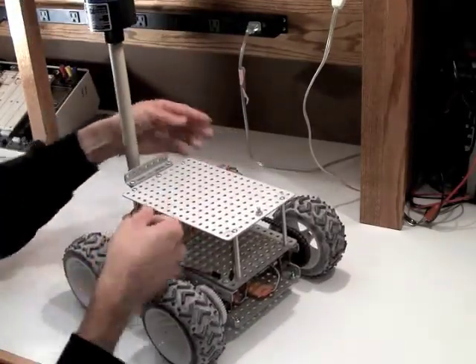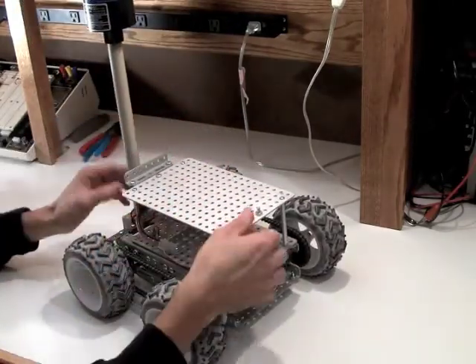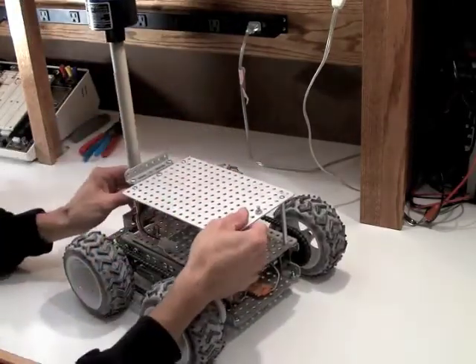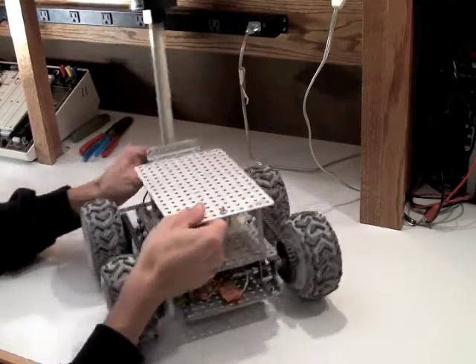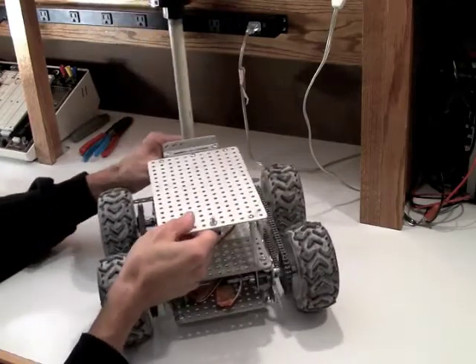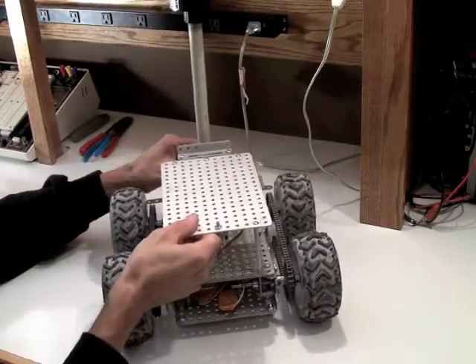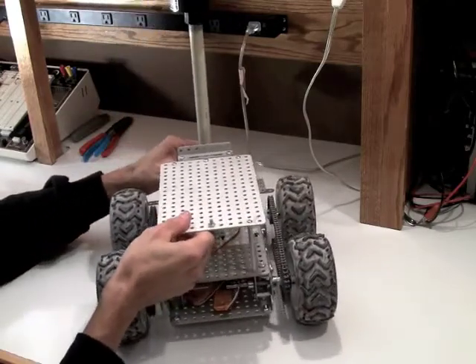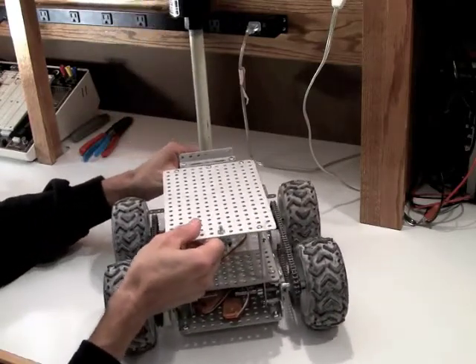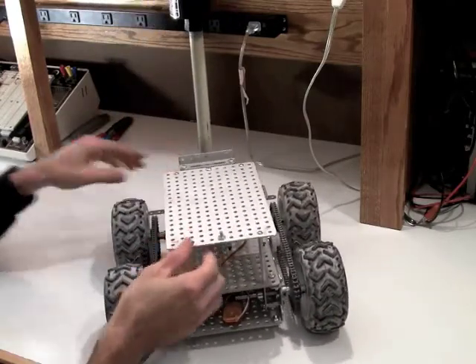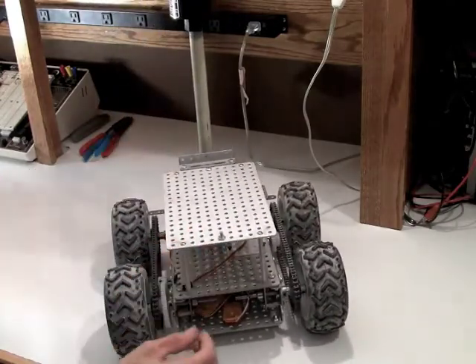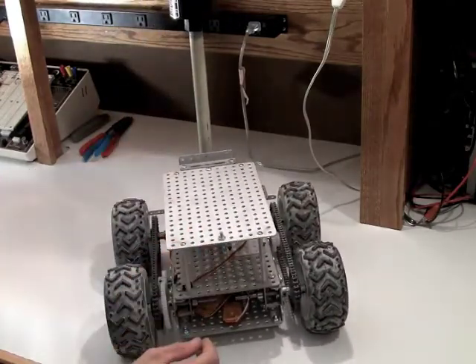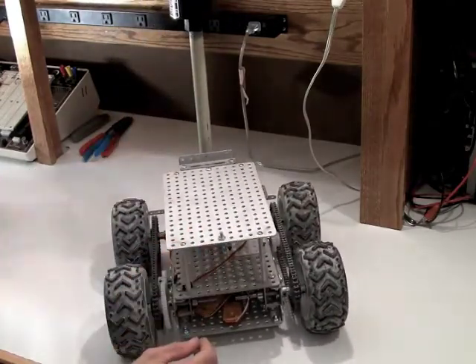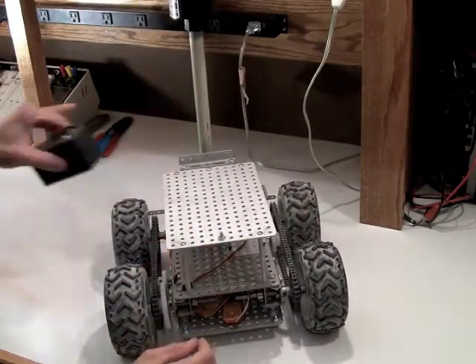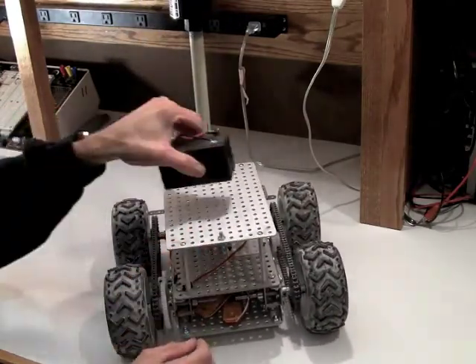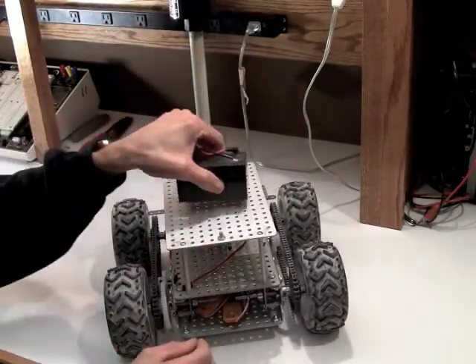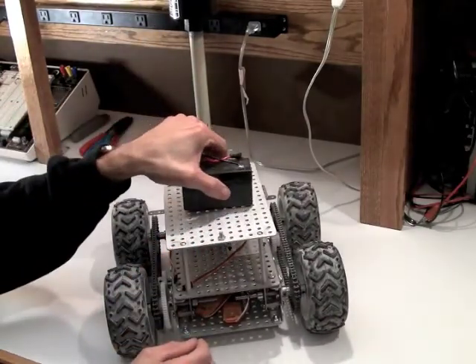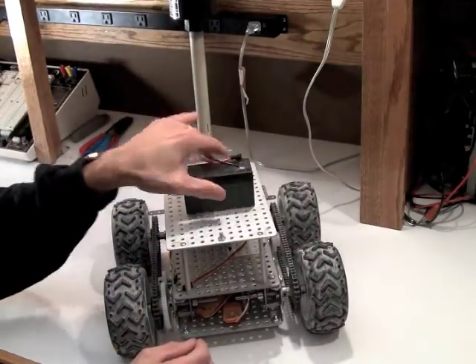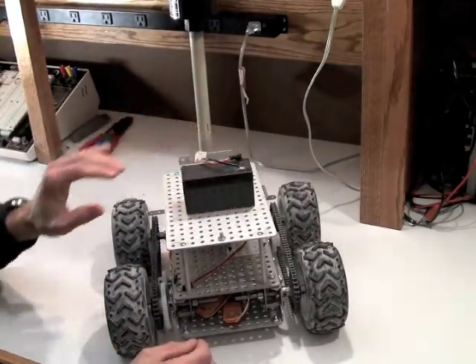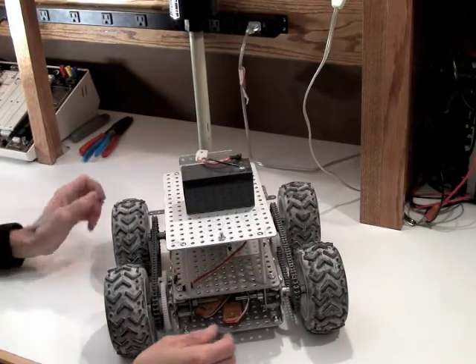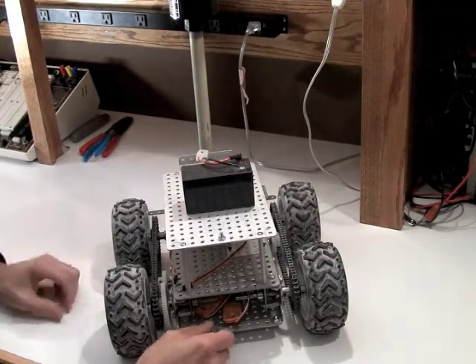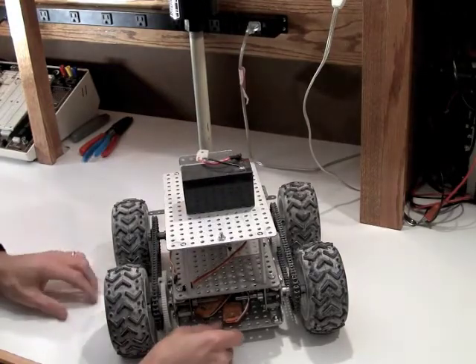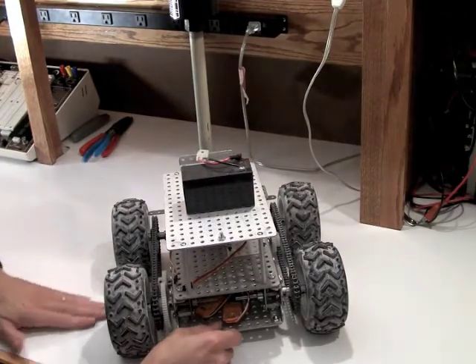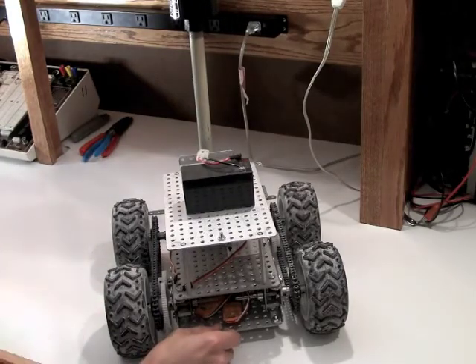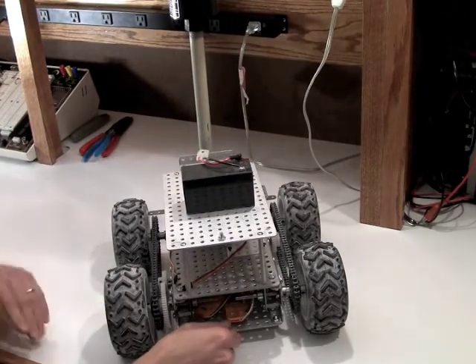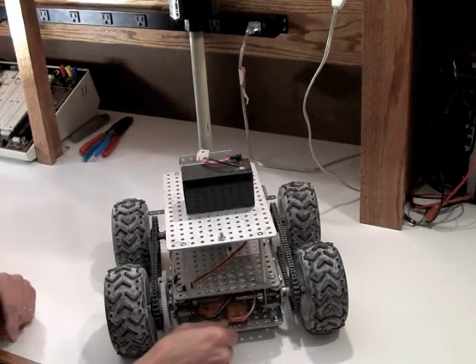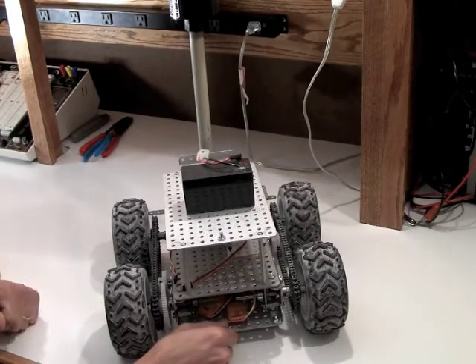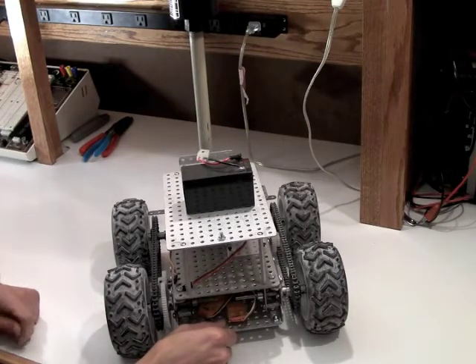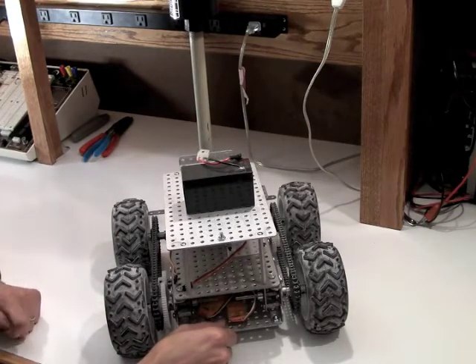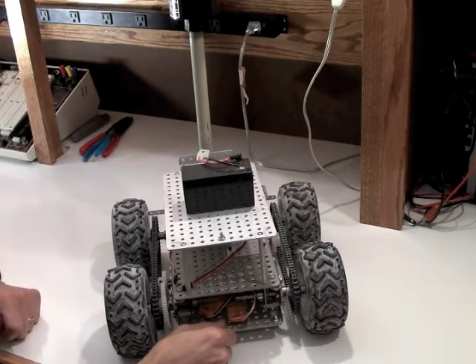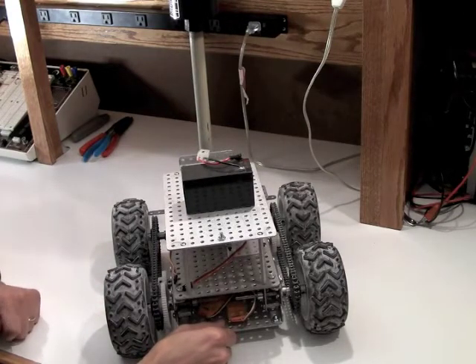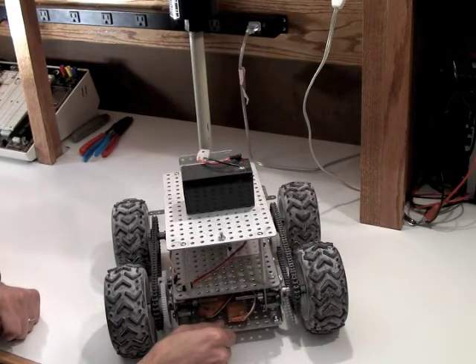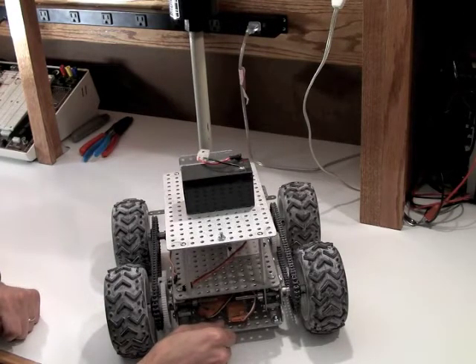What I'm going to be using for my power source initially will be a lead-acid battery. Not the greatest in terms of energy density, but not a bad starting point either.